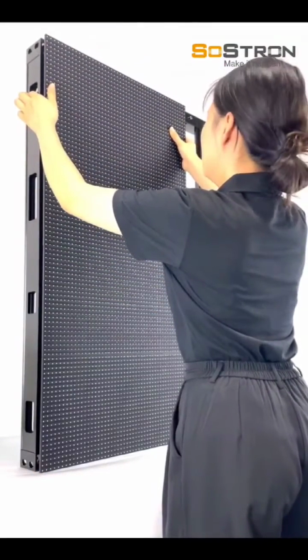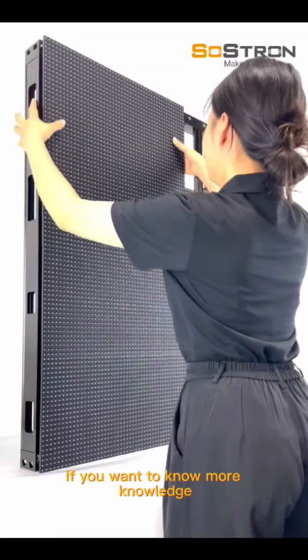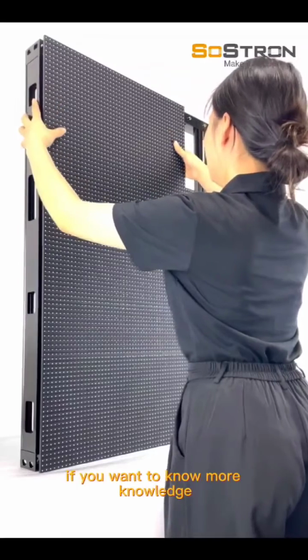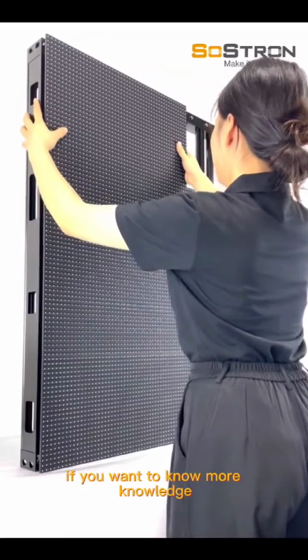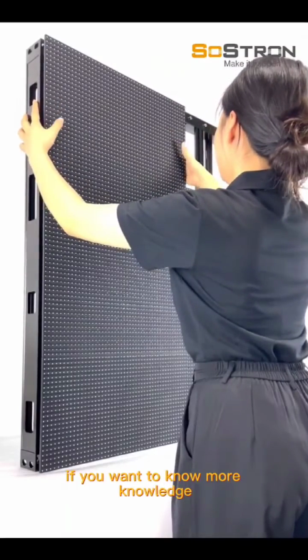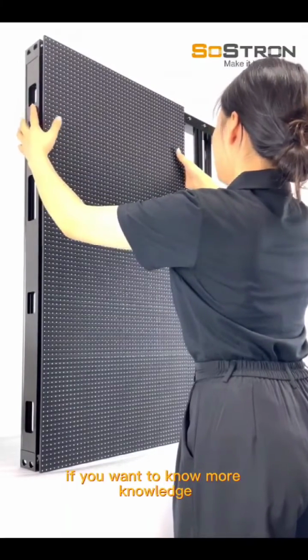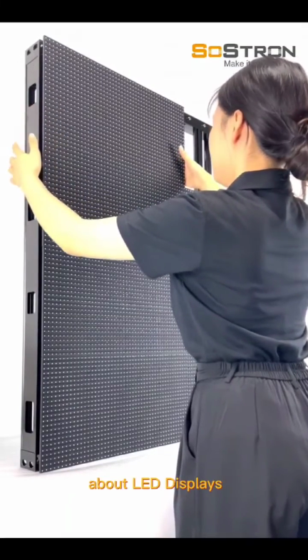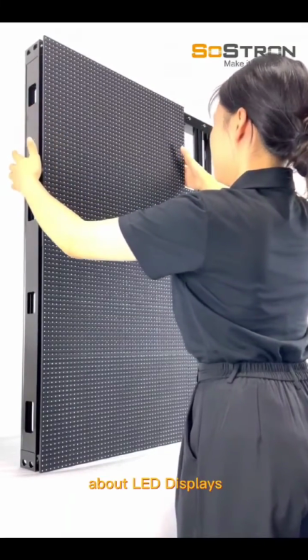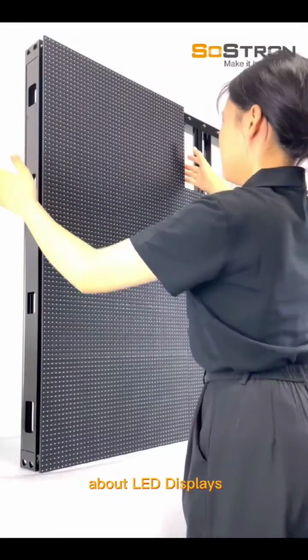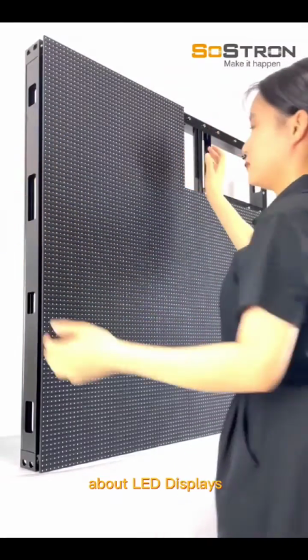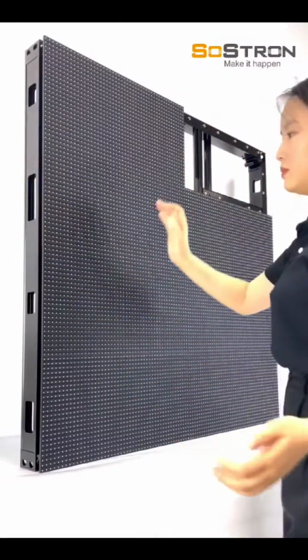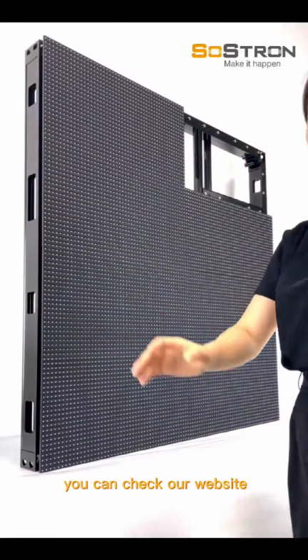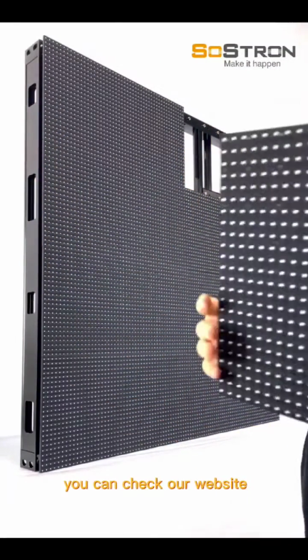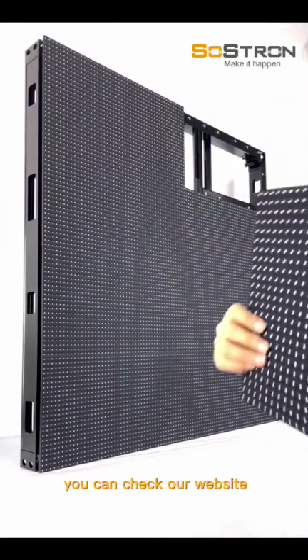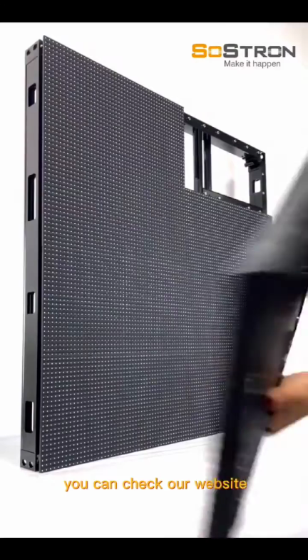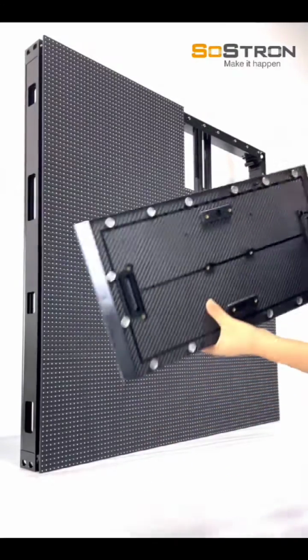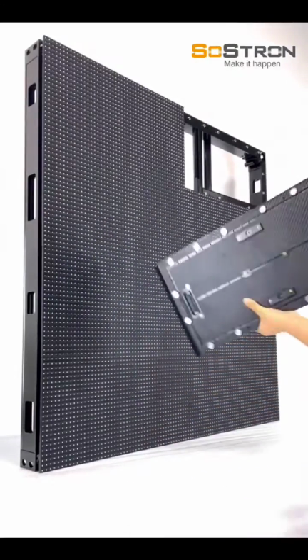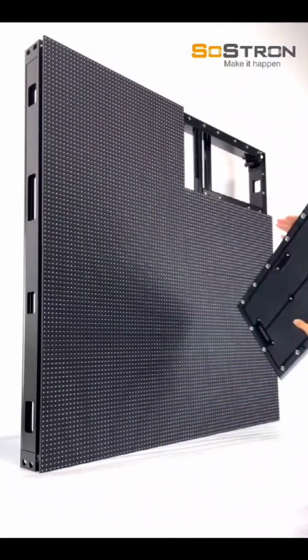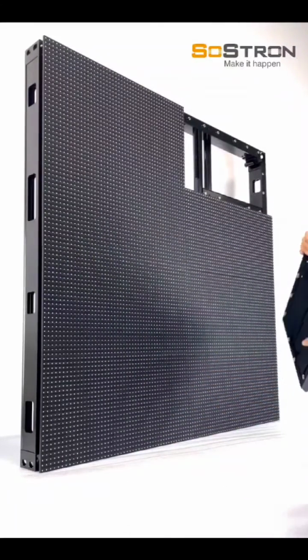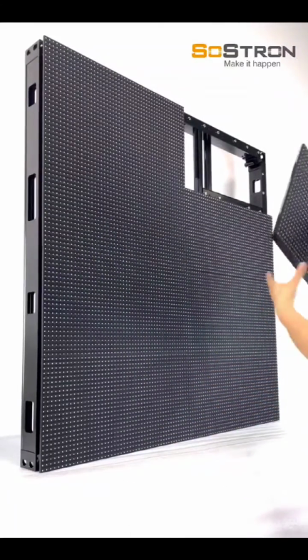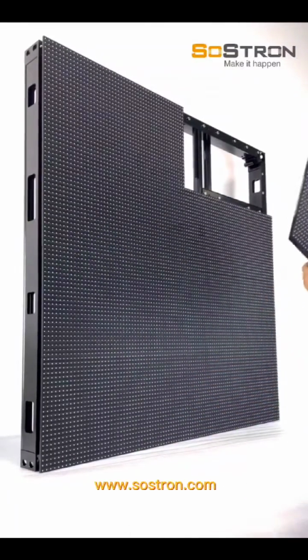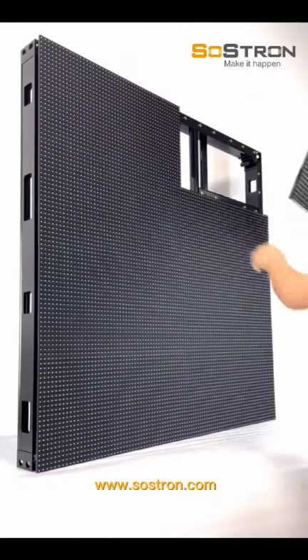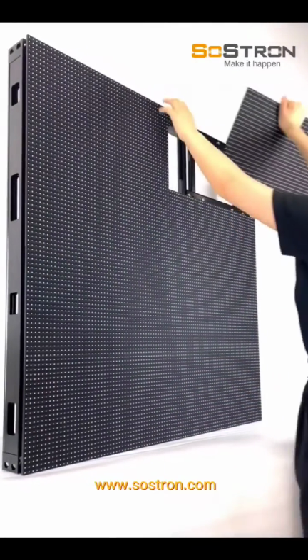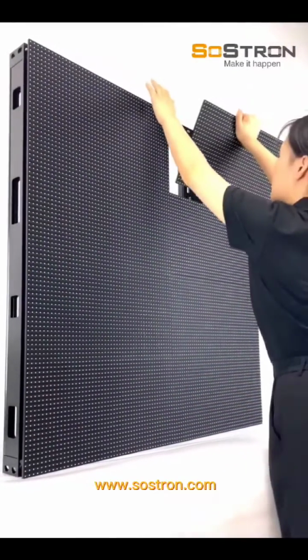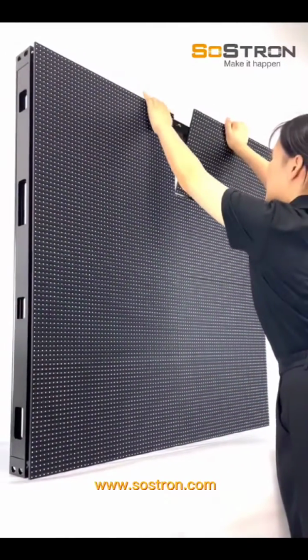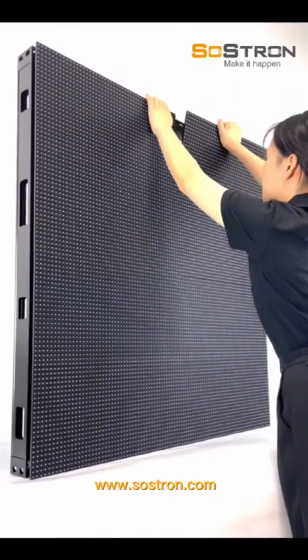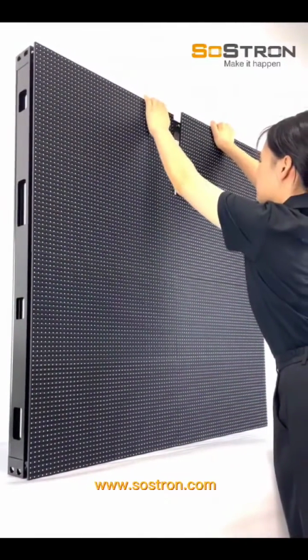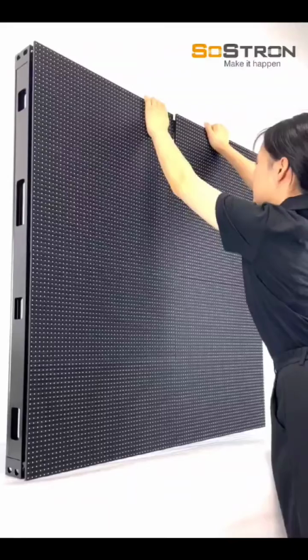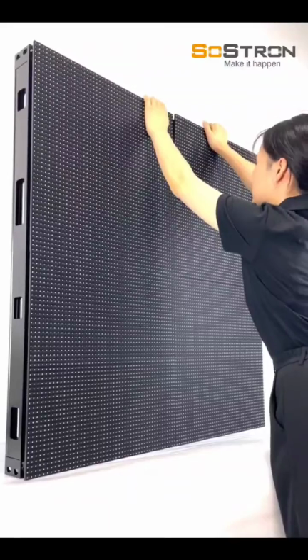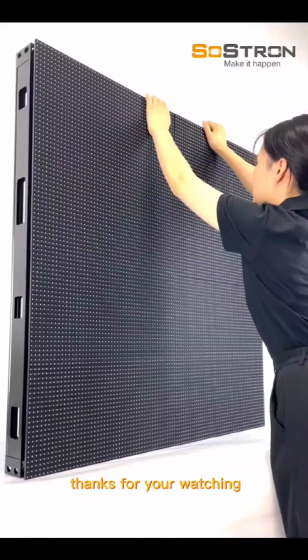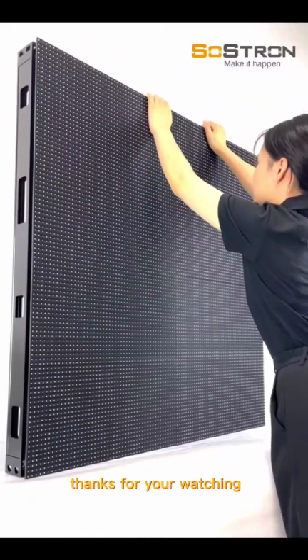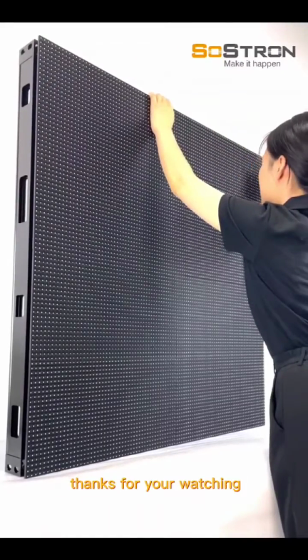If you want to know more about LED displays, you can check our website at www.sostrong.com. Thanks for watching.